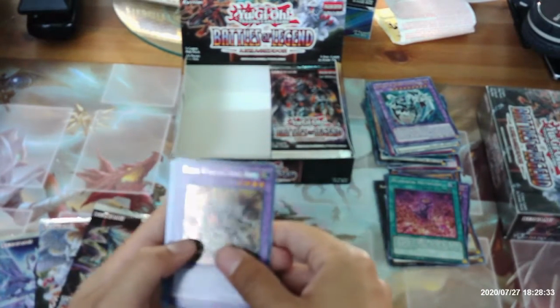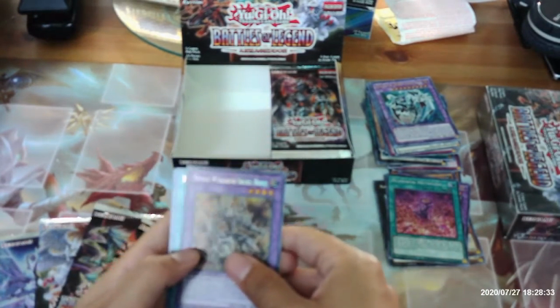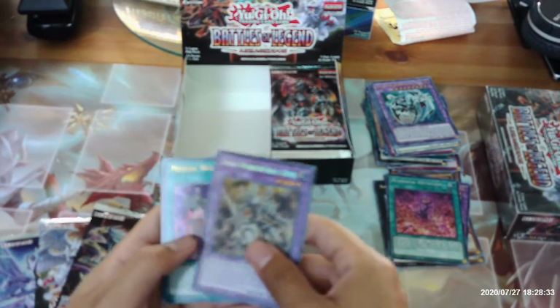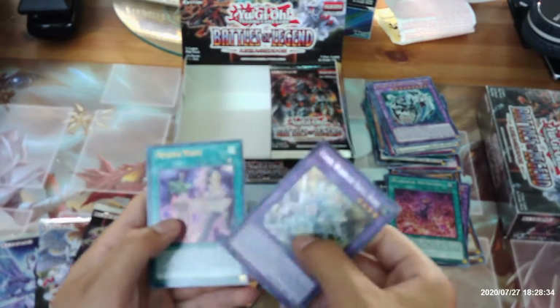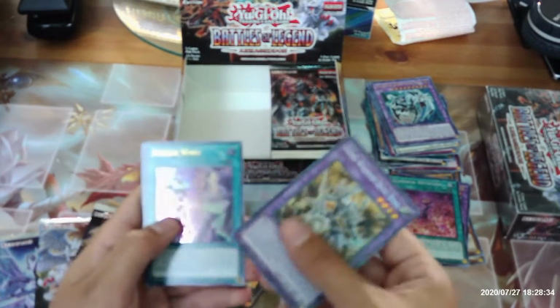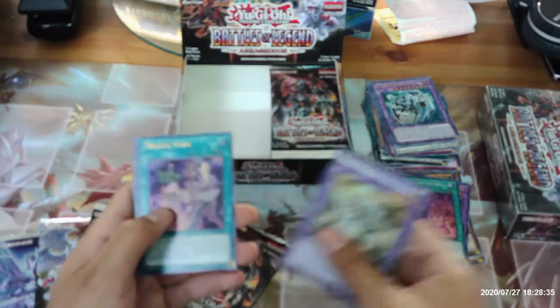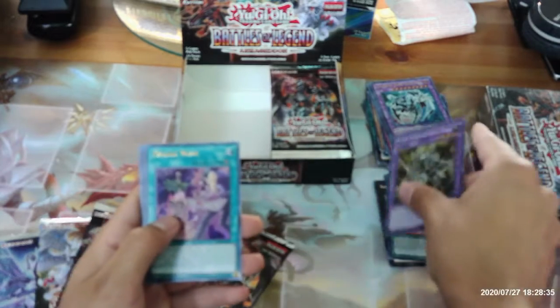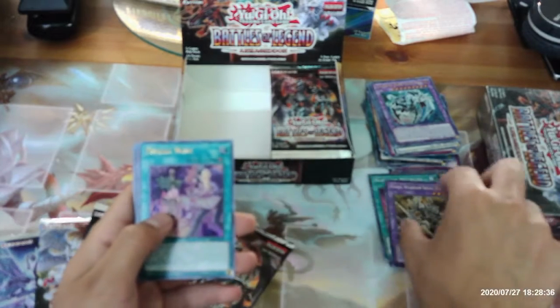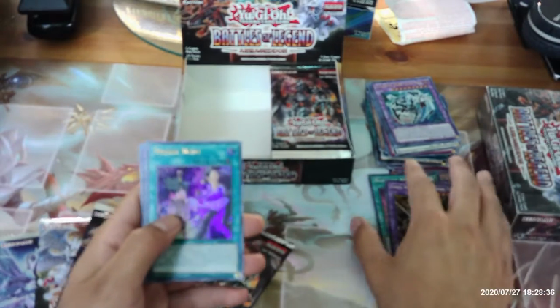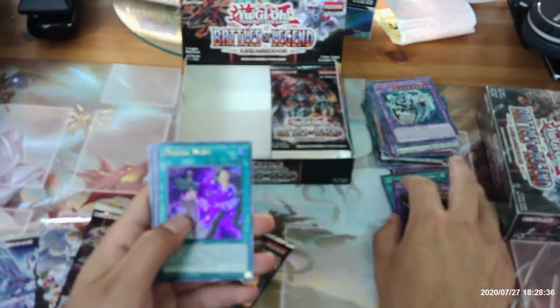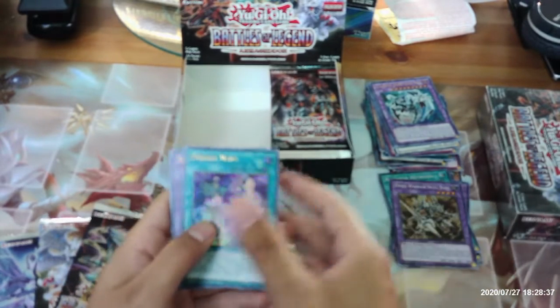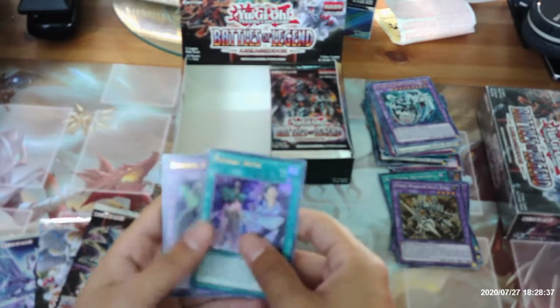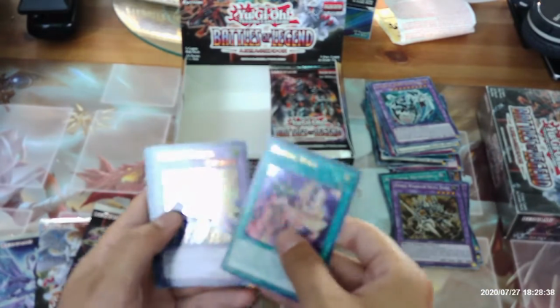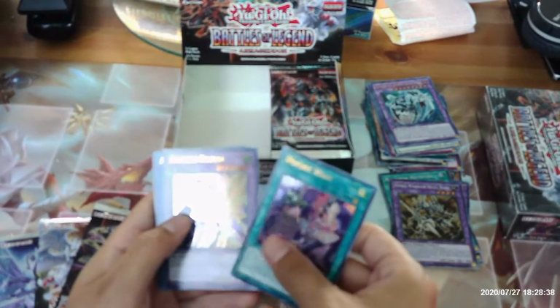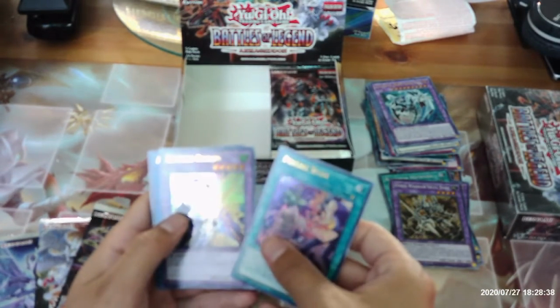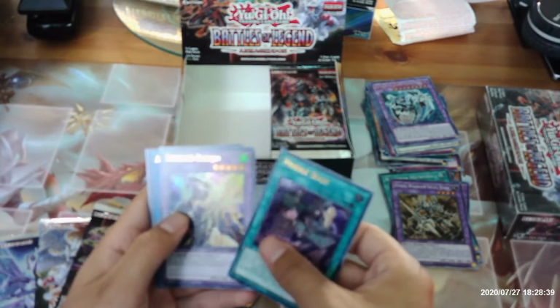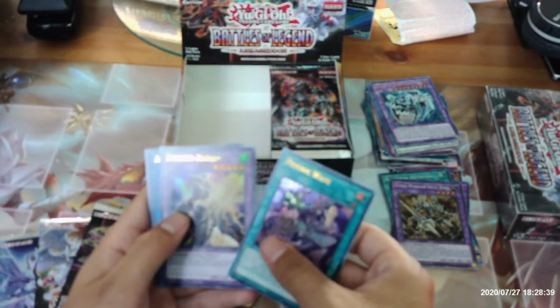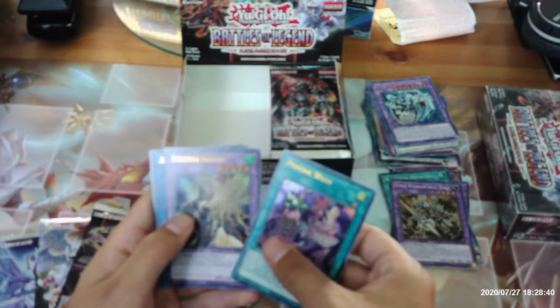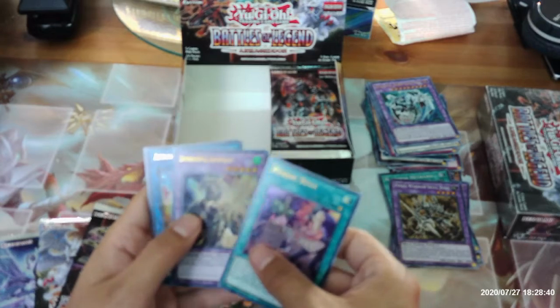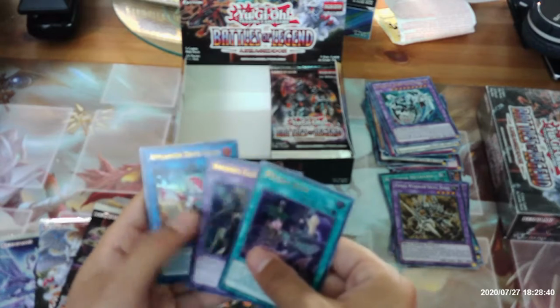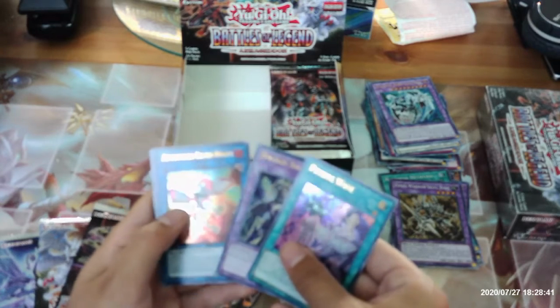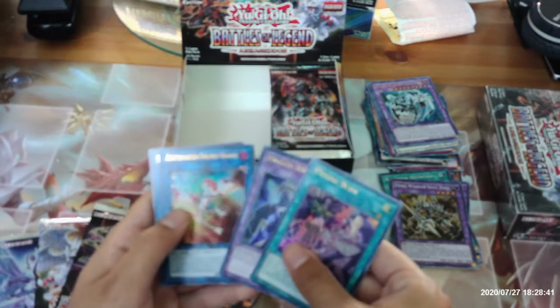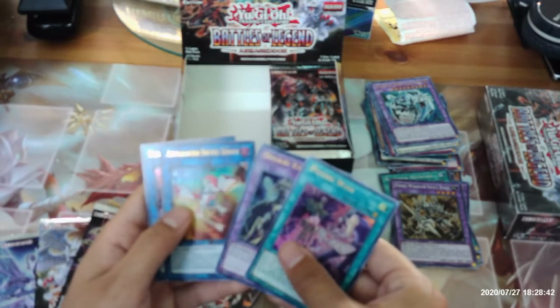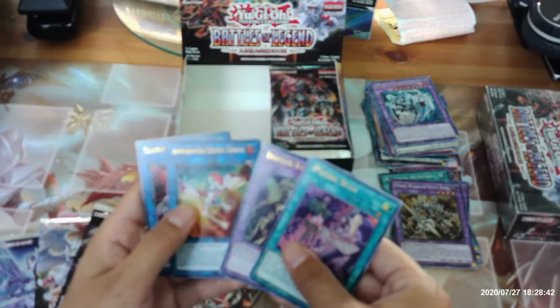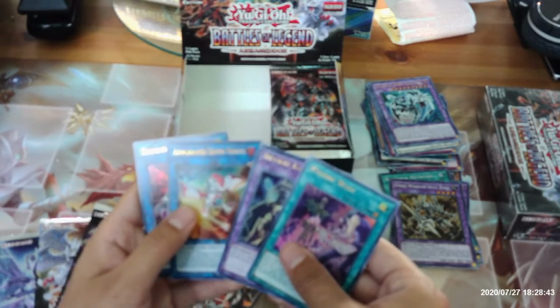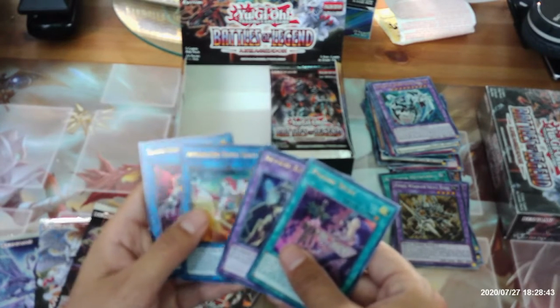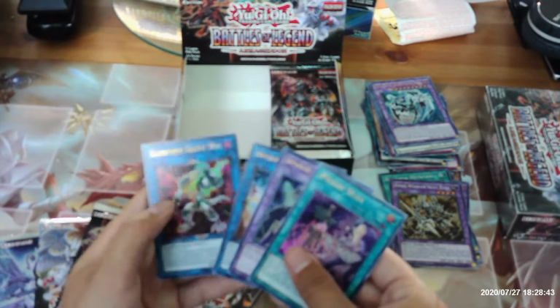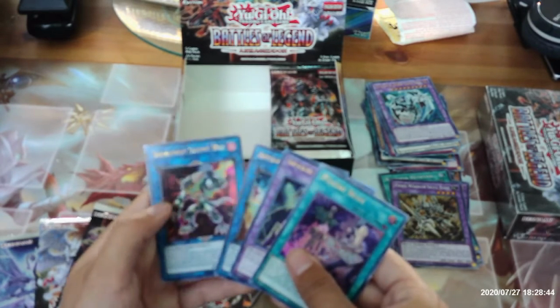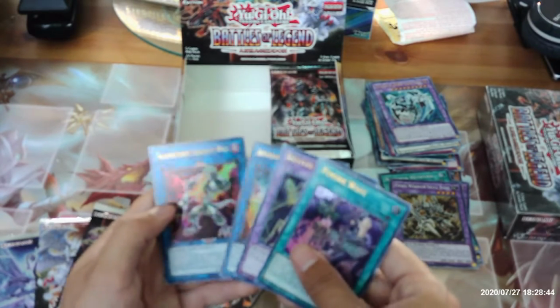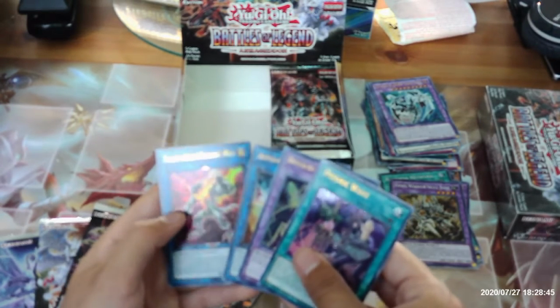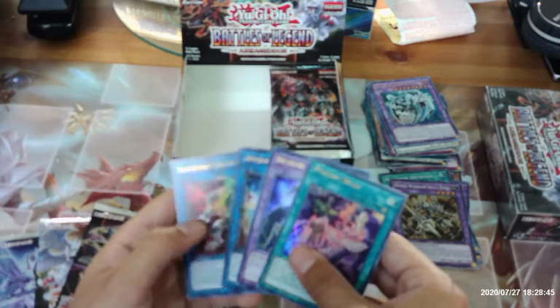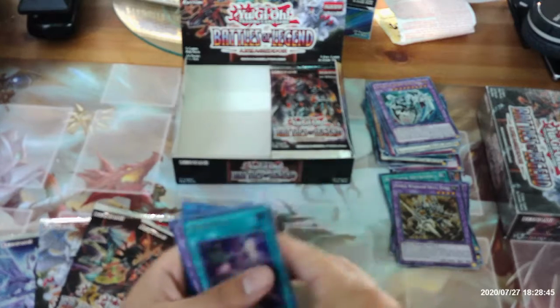Fossil Warrior Skullbone, Psychic Wave, Invoked Raiden, Appliancer Dryer Drake, and Salamangrate Sunlight Wolf.